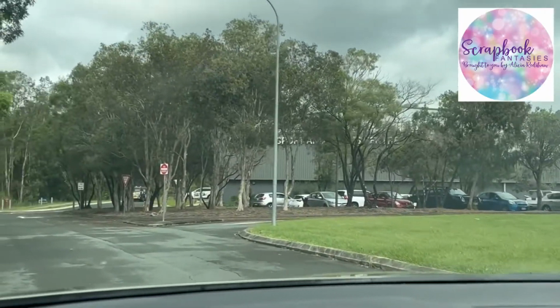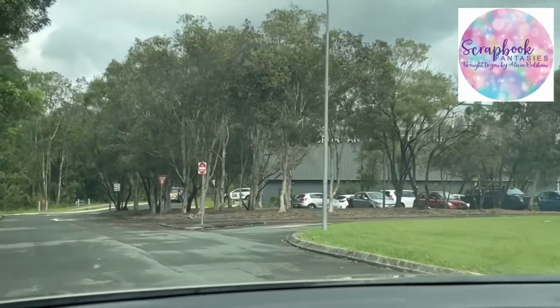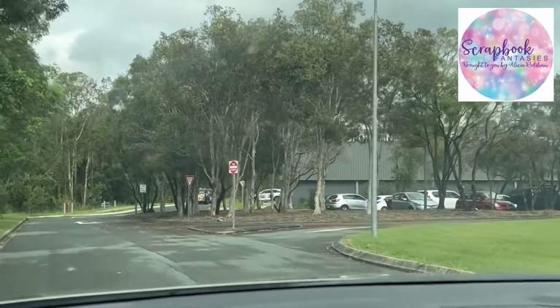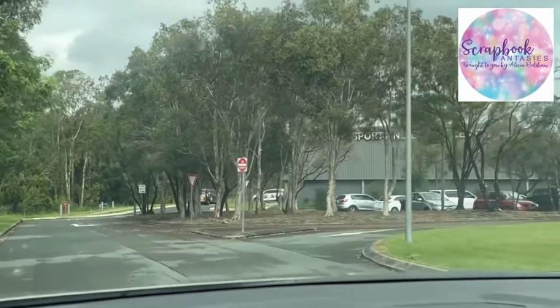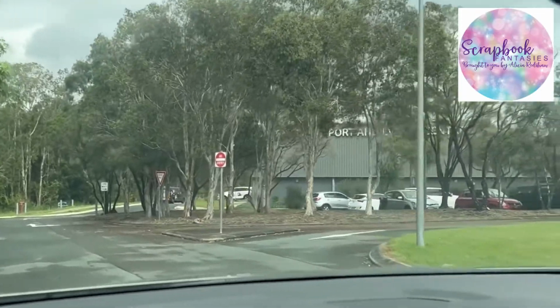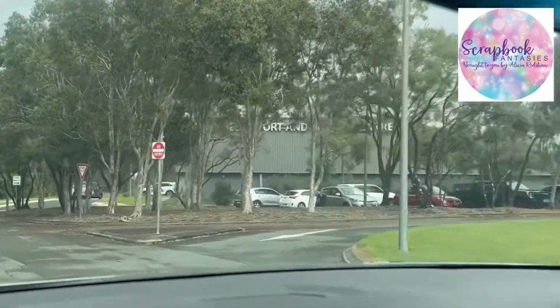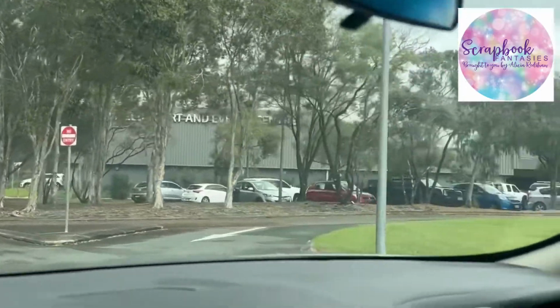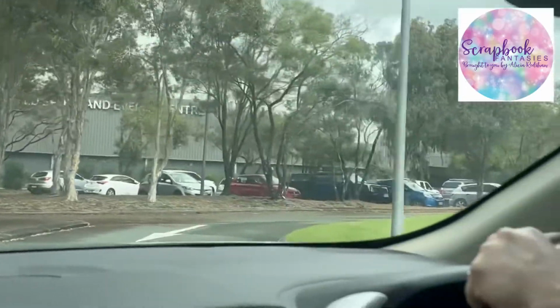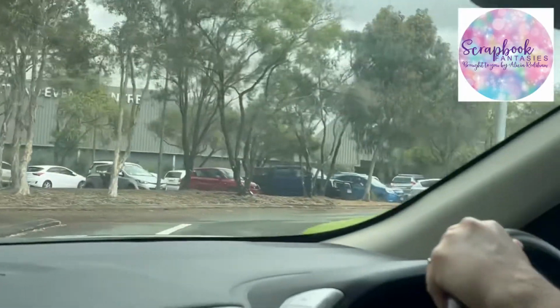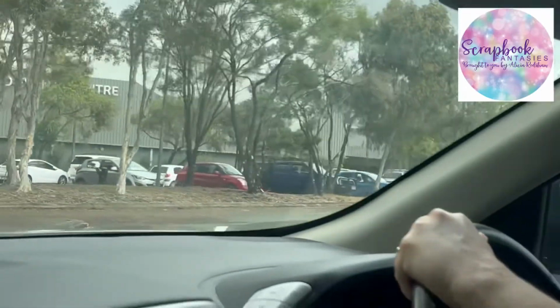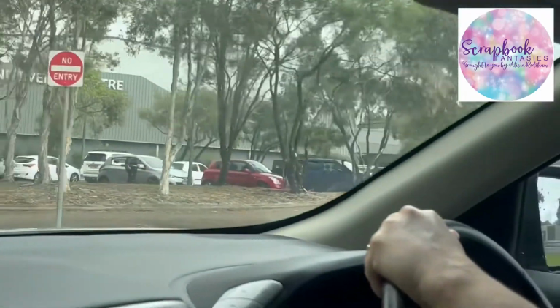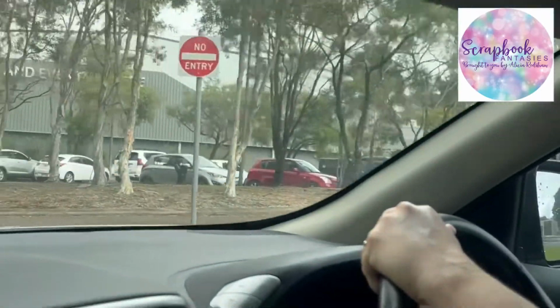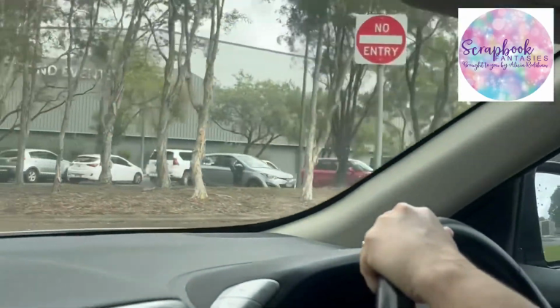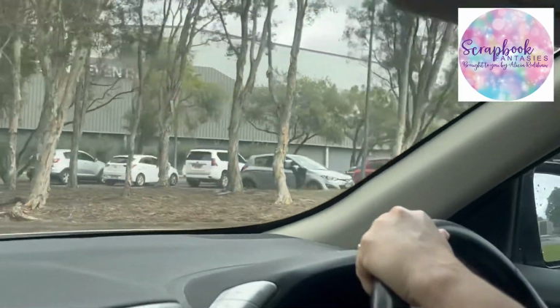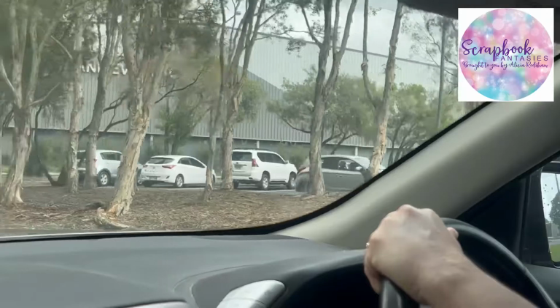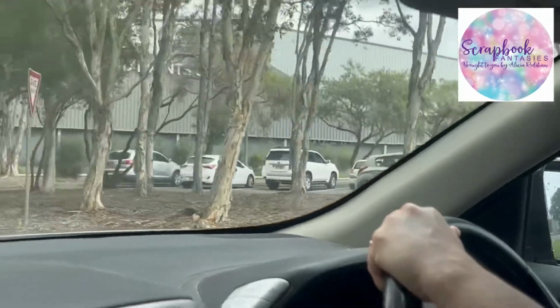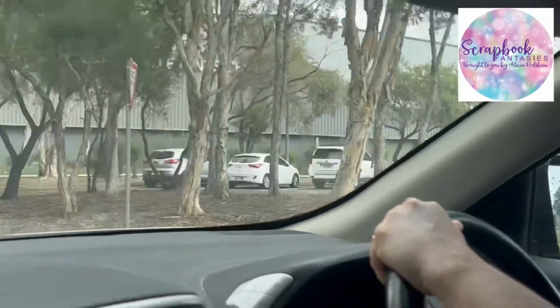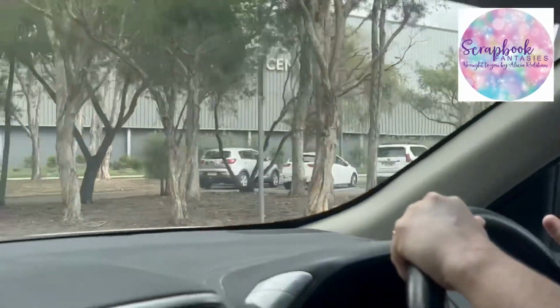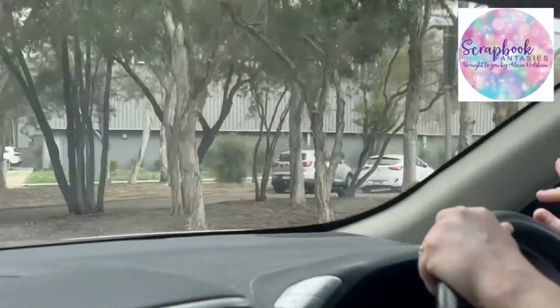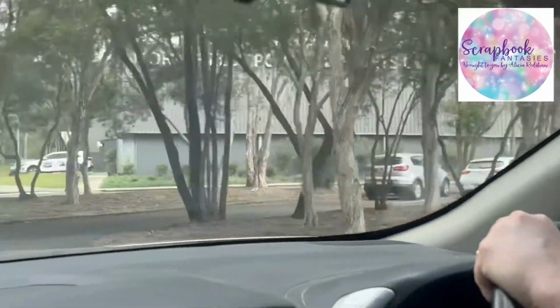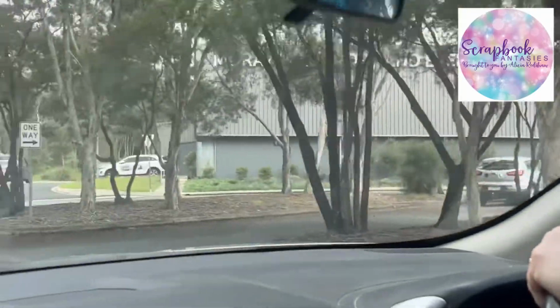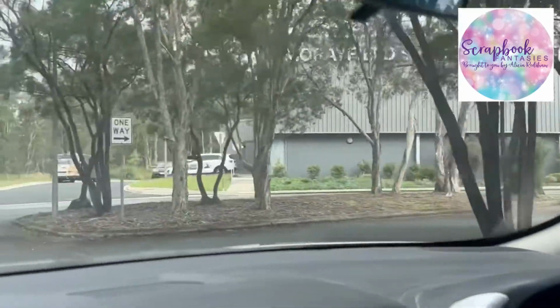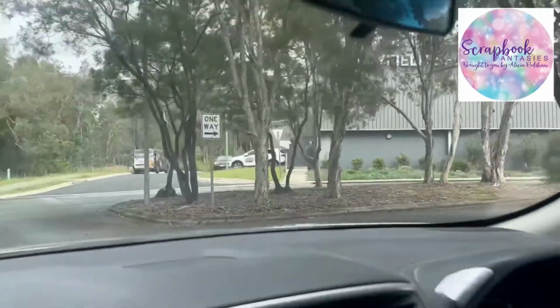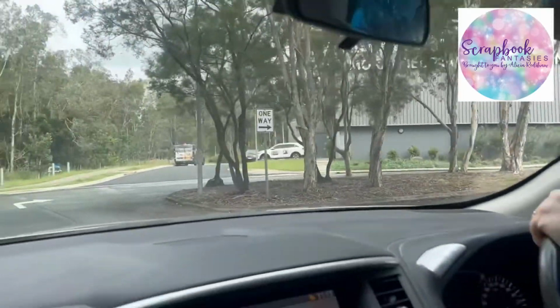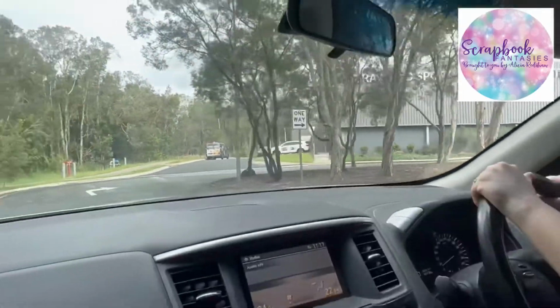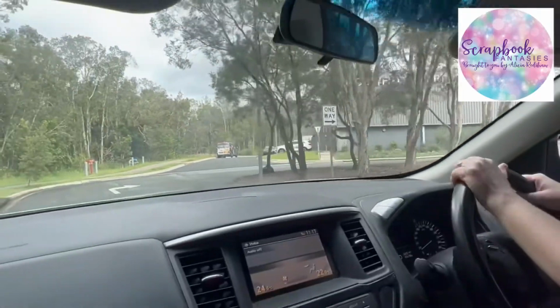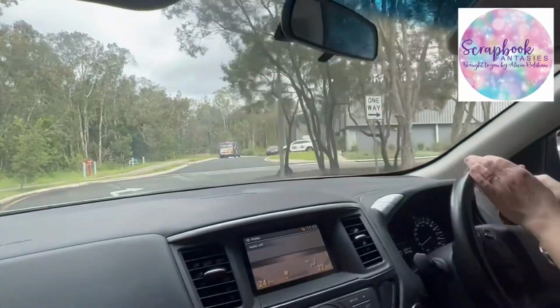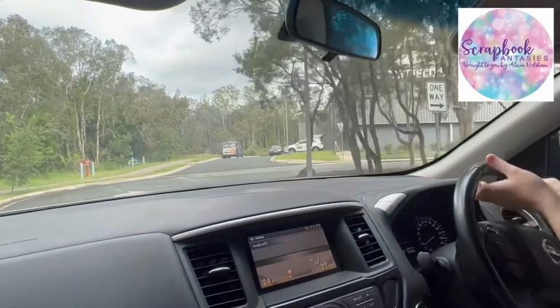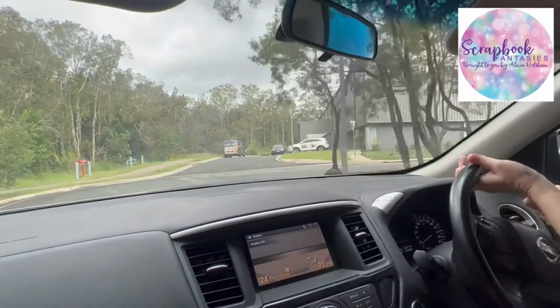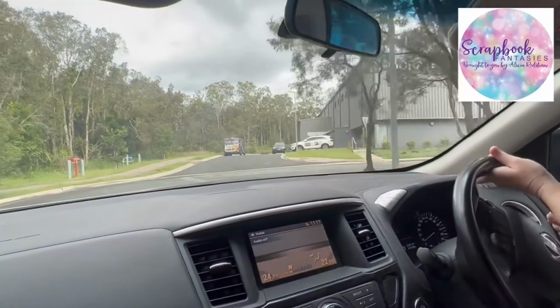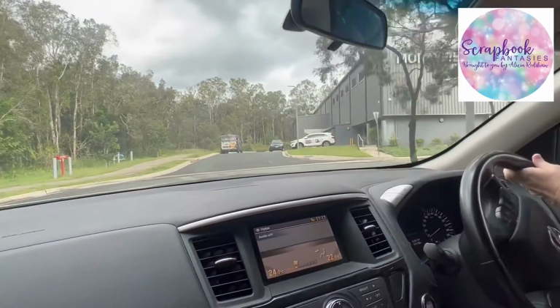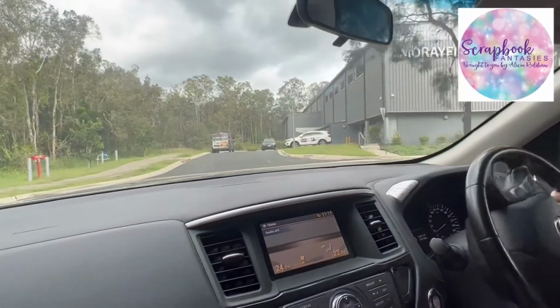When you come up here there's plenty of parking. This first bit is no entry — you've got to enter in through this driveway here that says One Way. Then if you come around here, this is where you do your drop off.